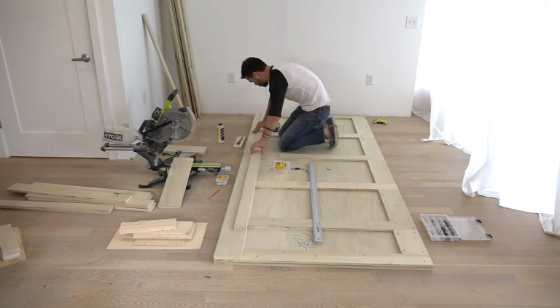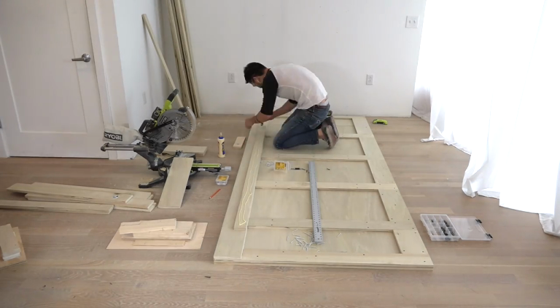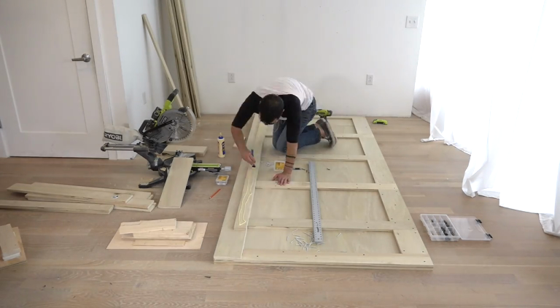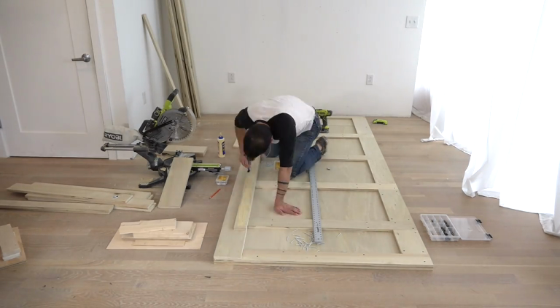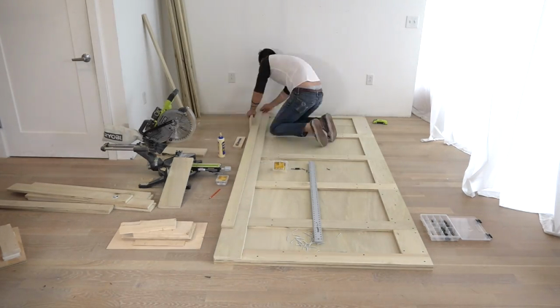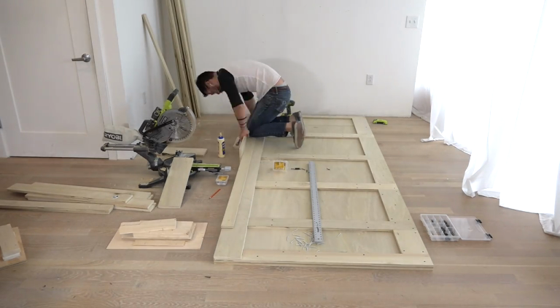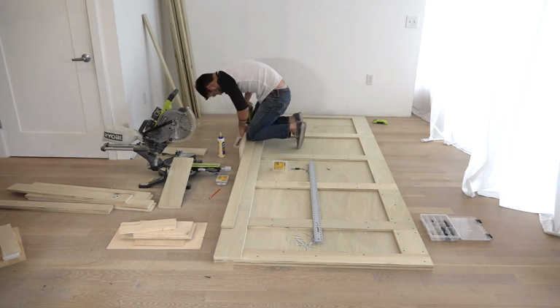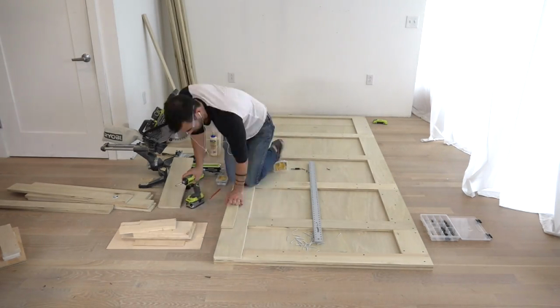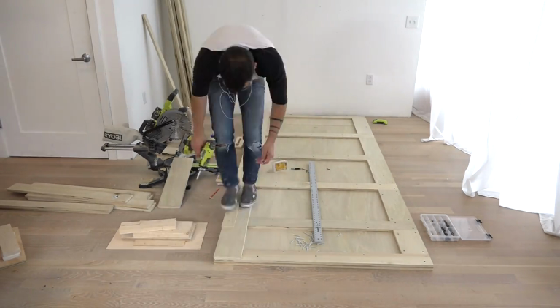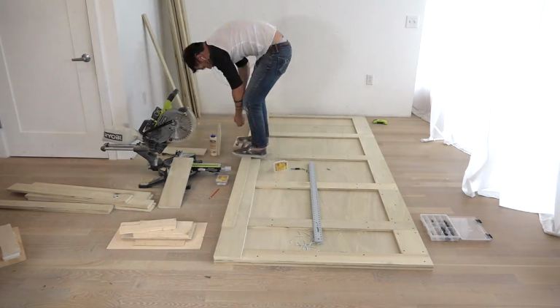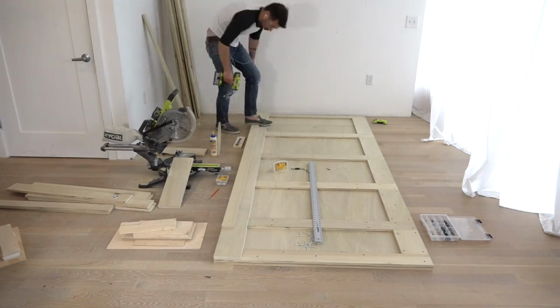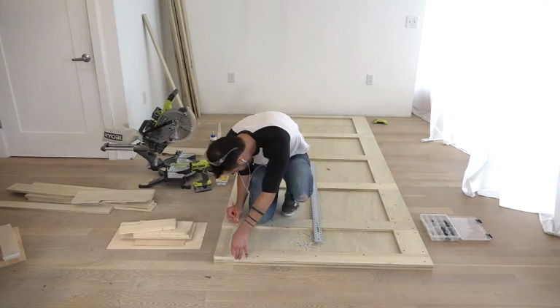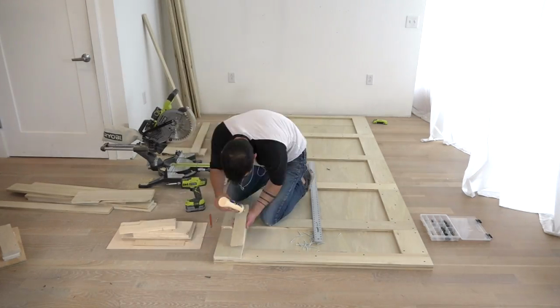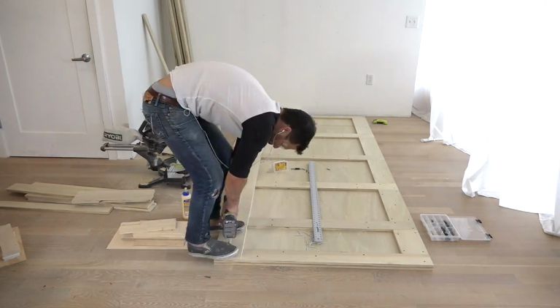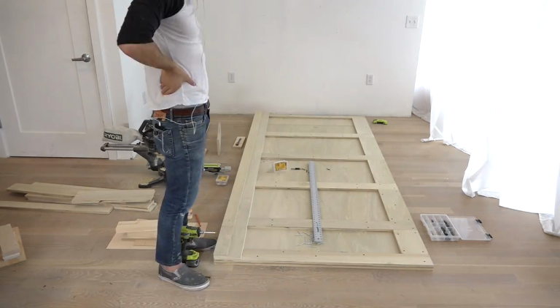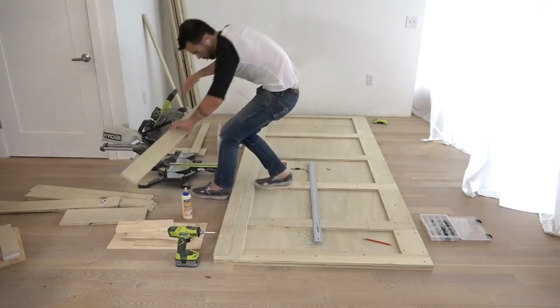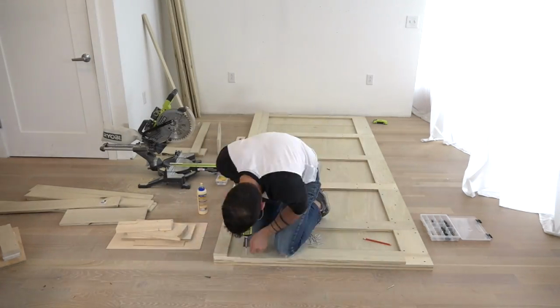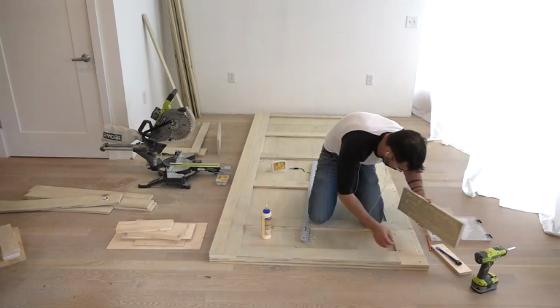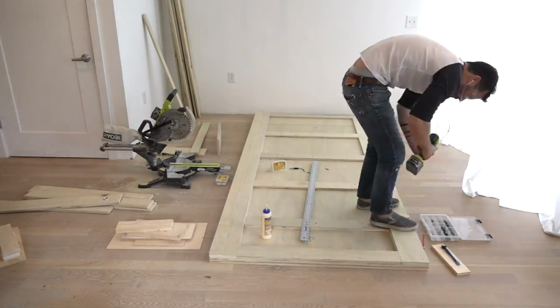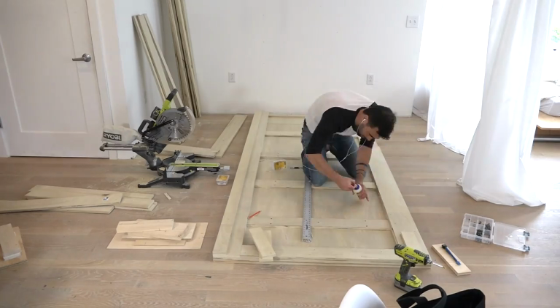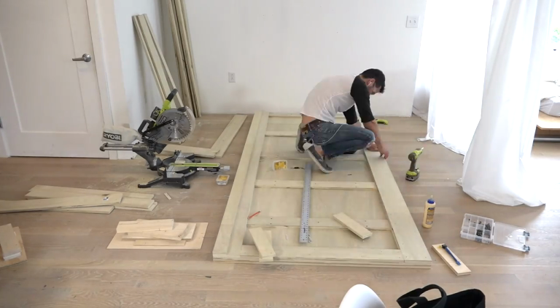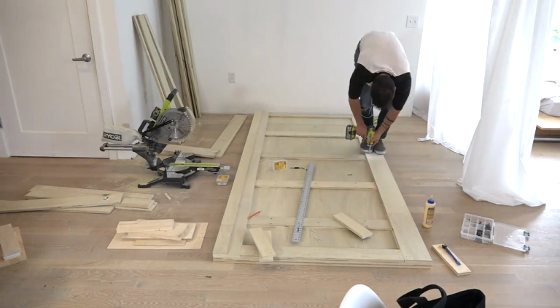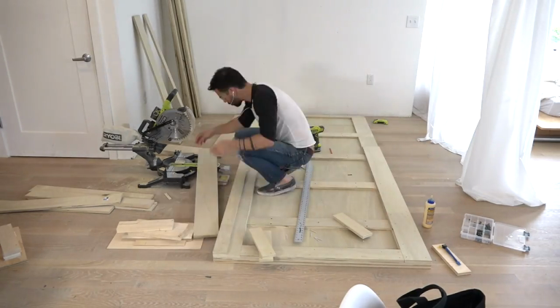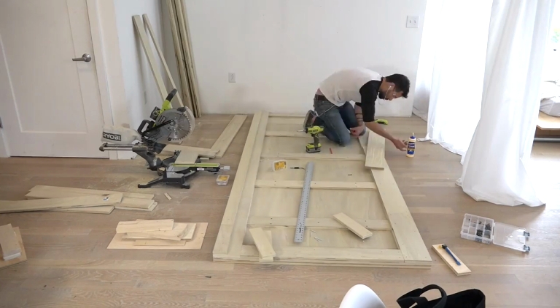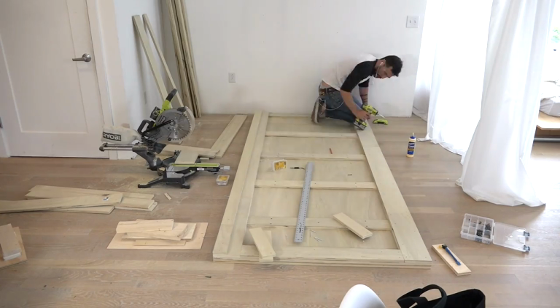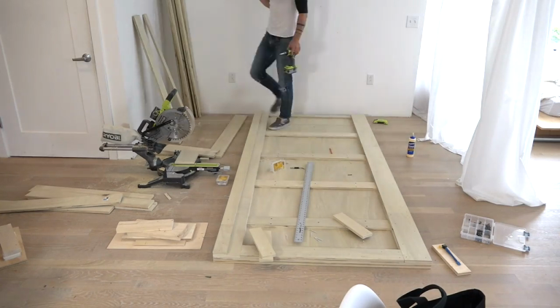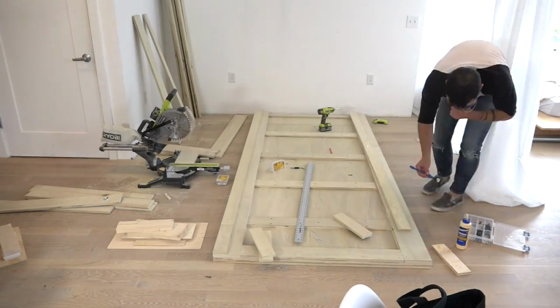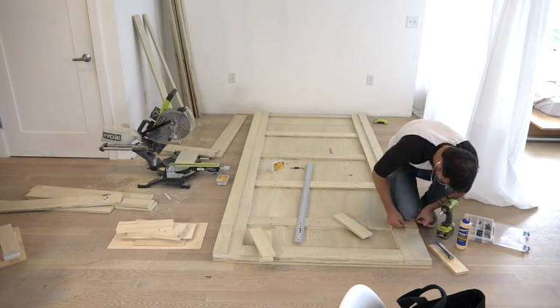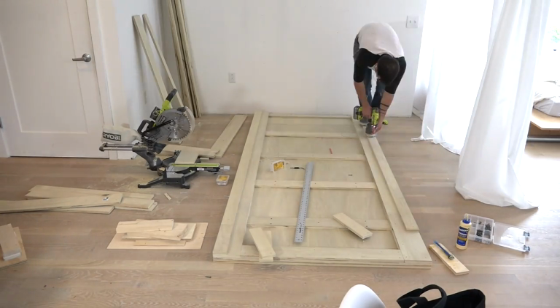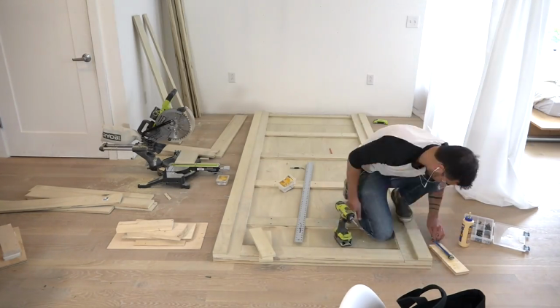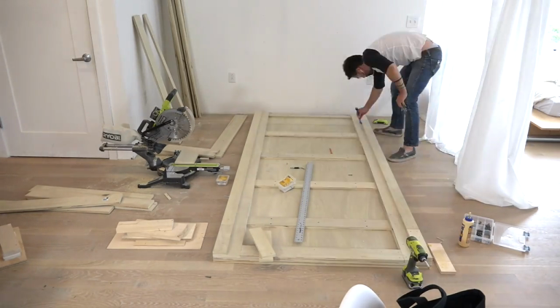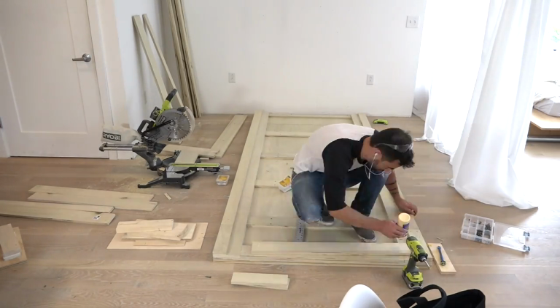The first two vertical layers of strips are six inches wide. The last few layers are three inches wide. Those six inch wide strips are going to be important later when I attach the chin-up bar.